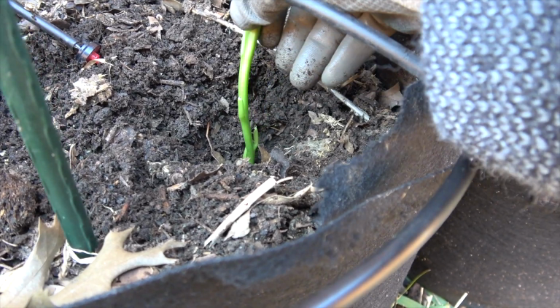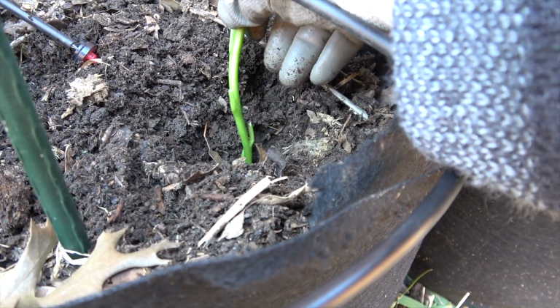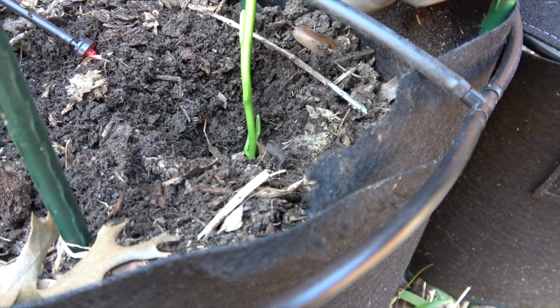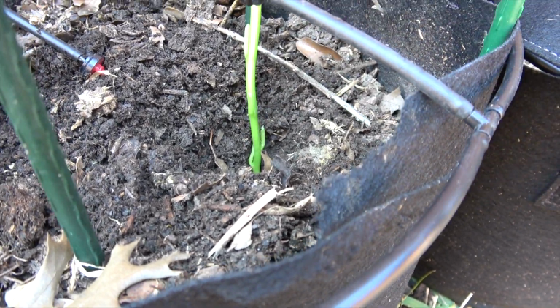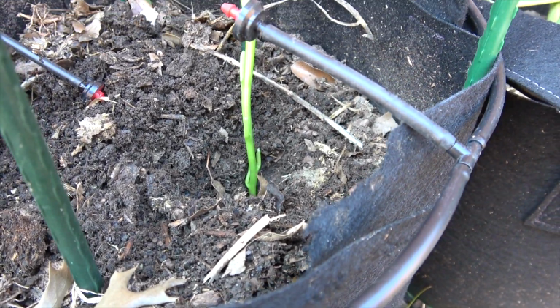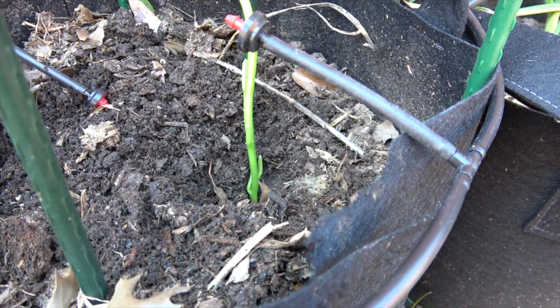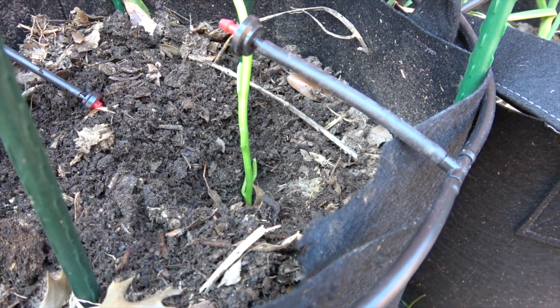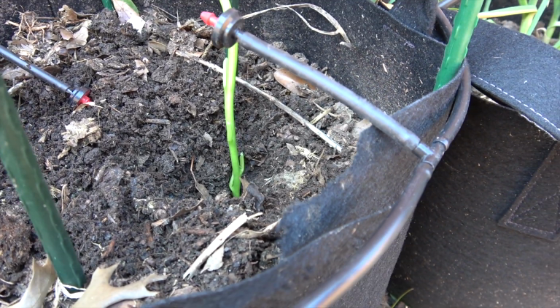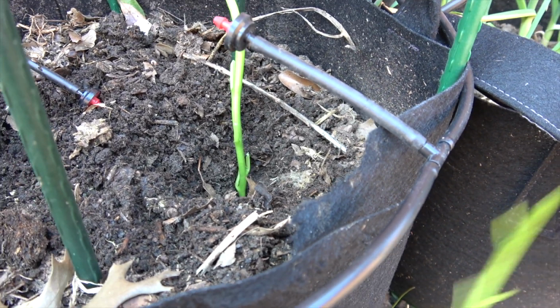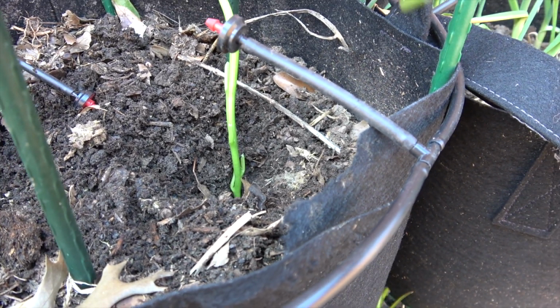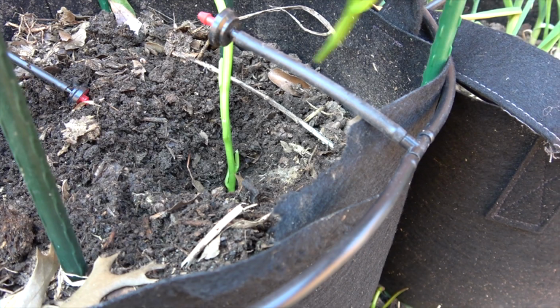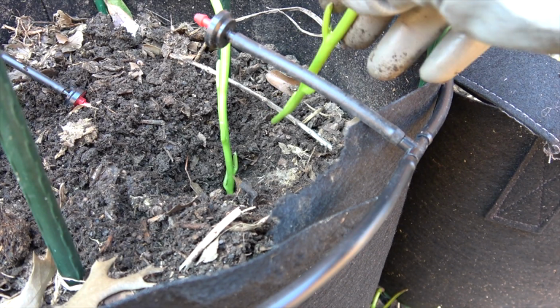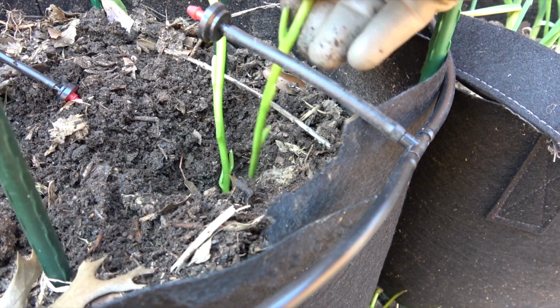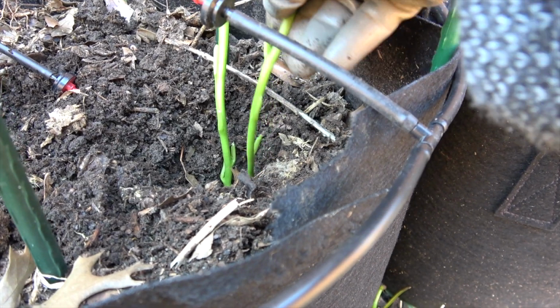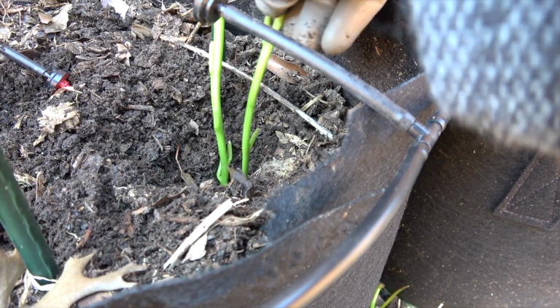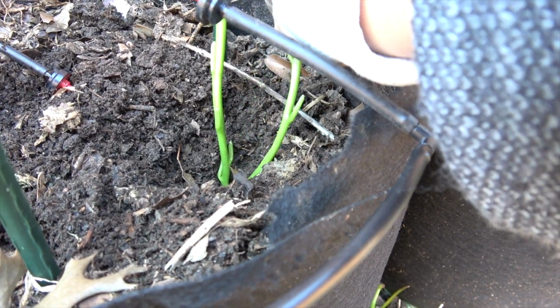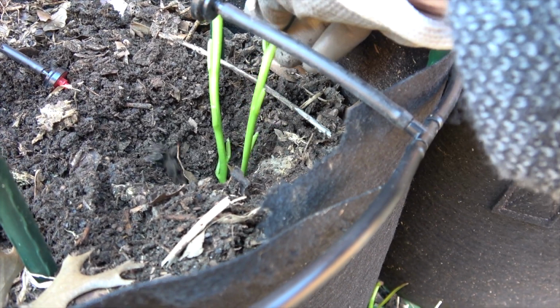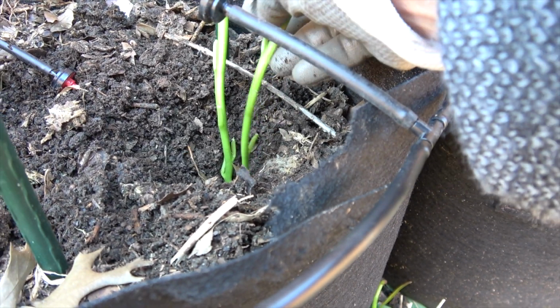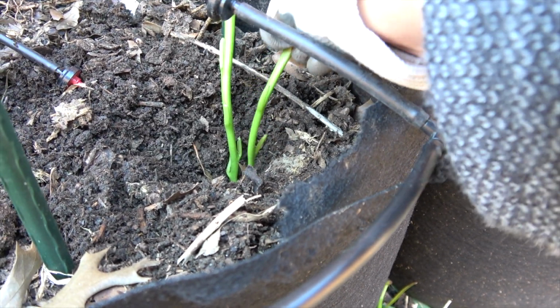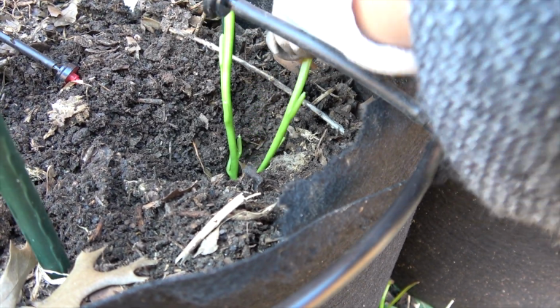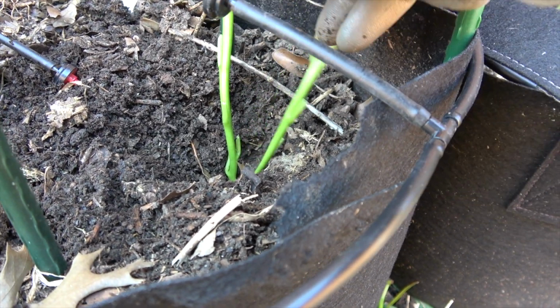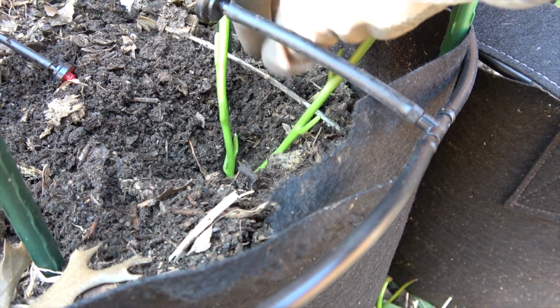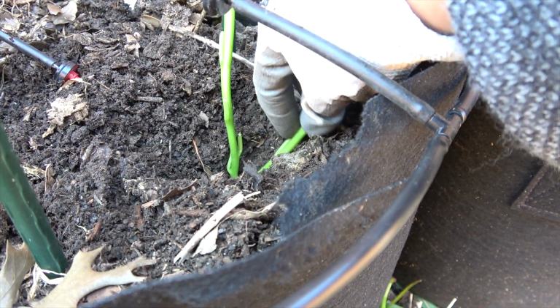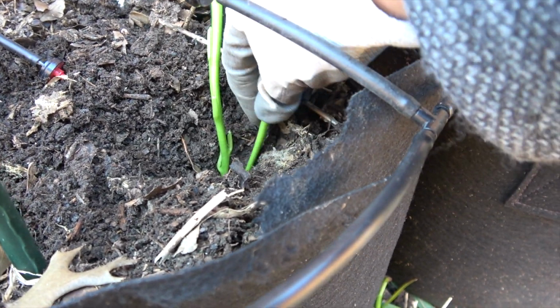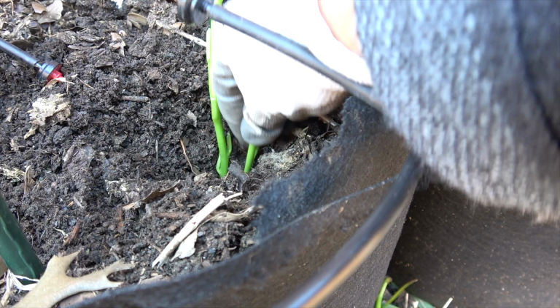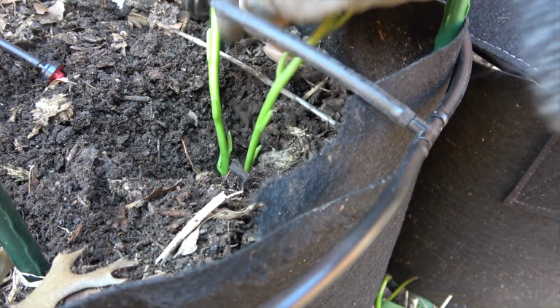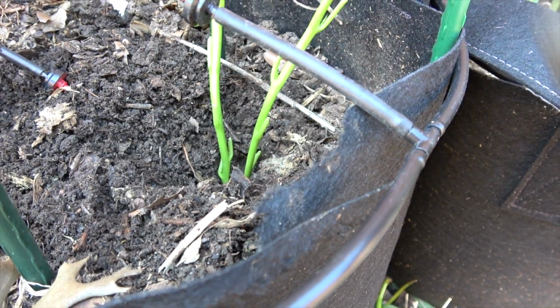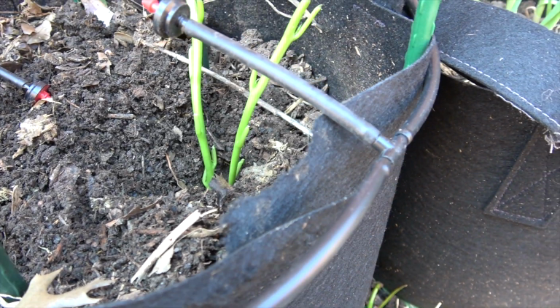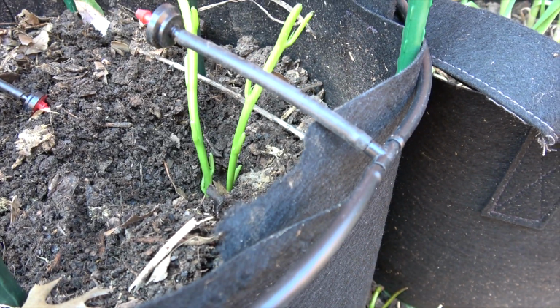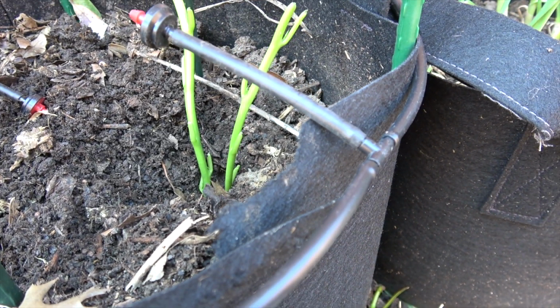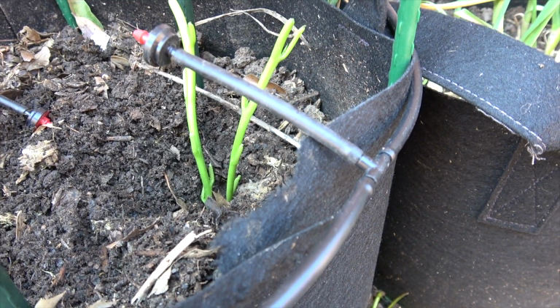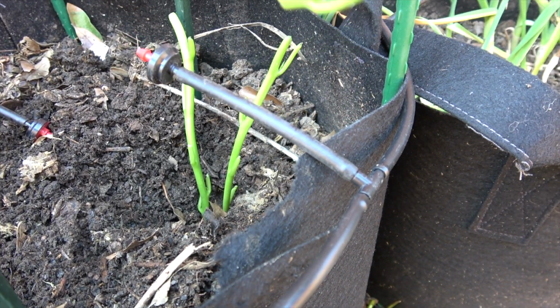First, I had to loosen the soil, dig a hole and put the mature stems in the hole. I then covered with soil and pressed so the stem will stay in the soil.